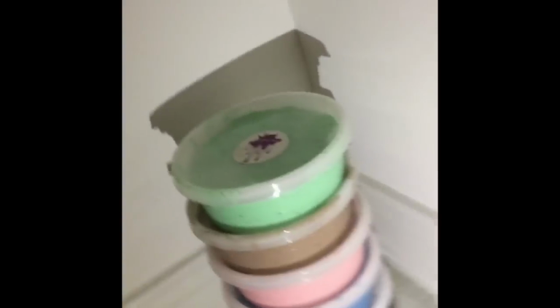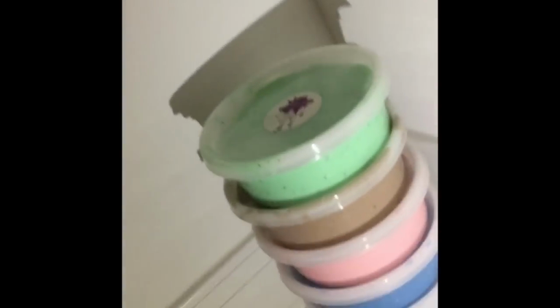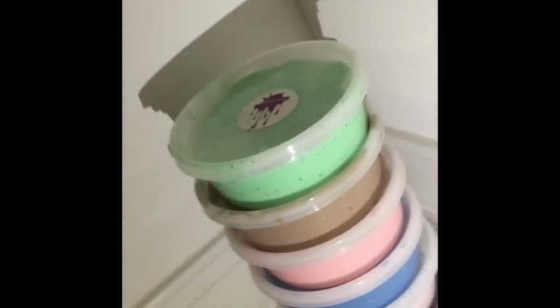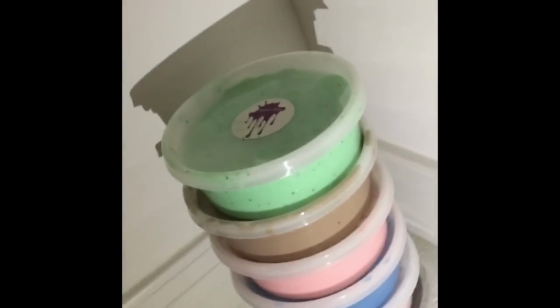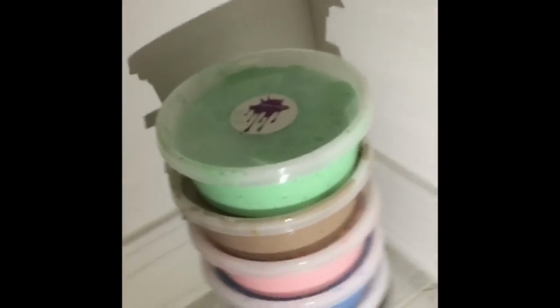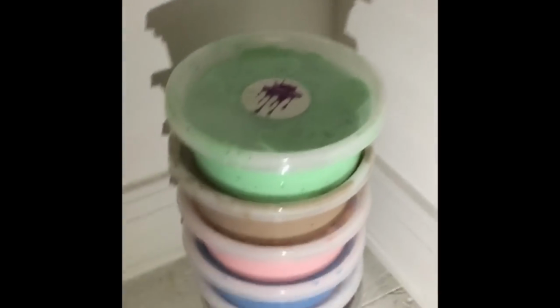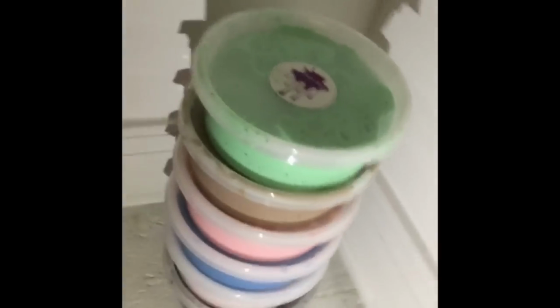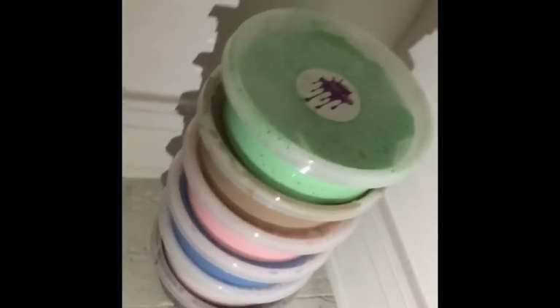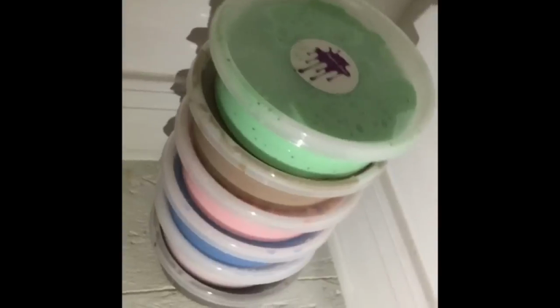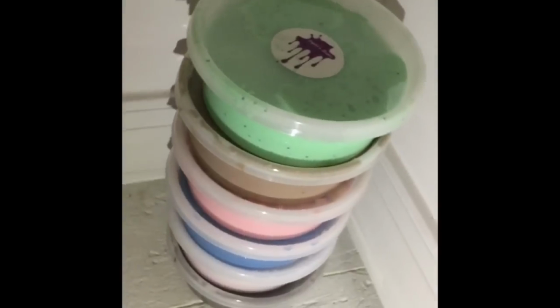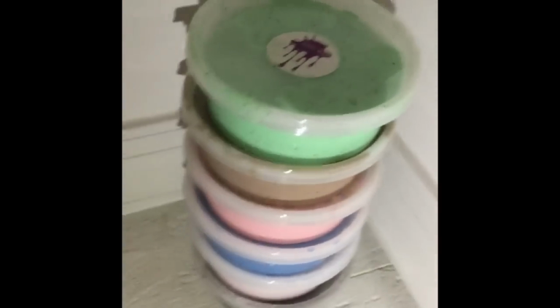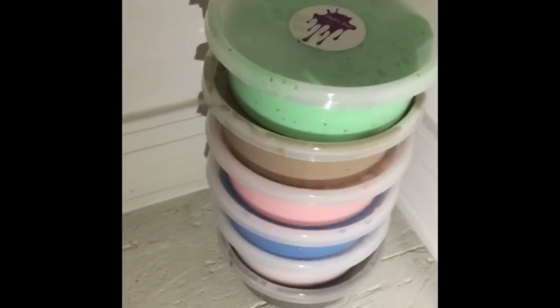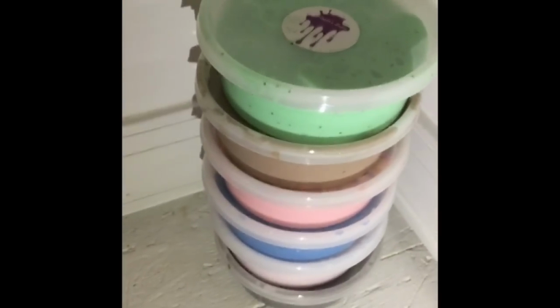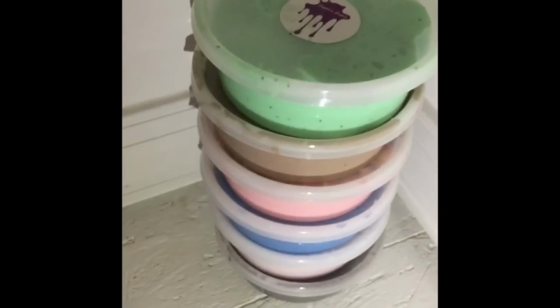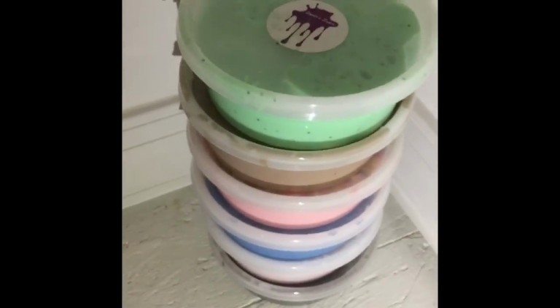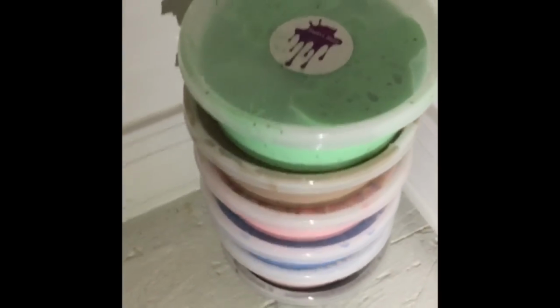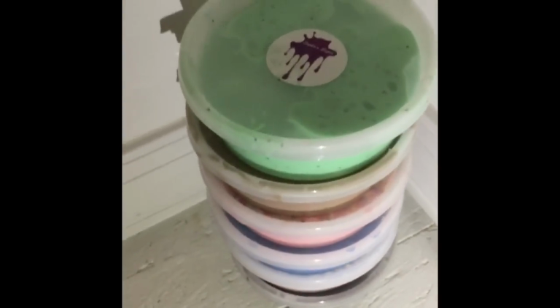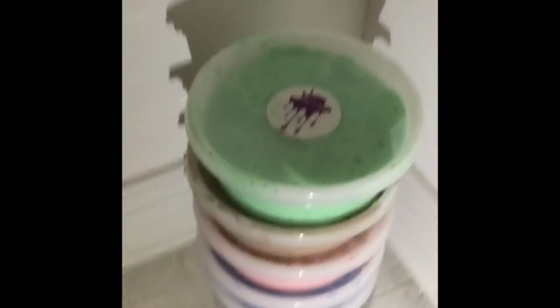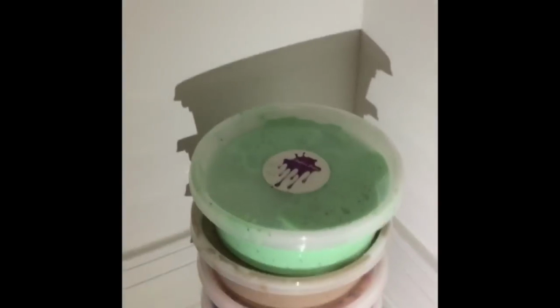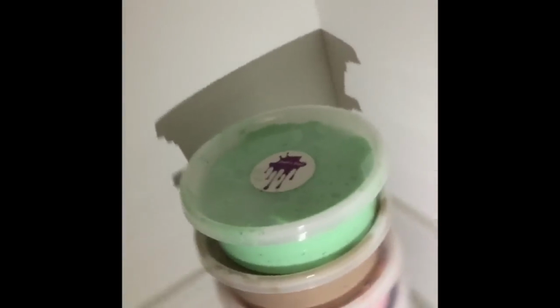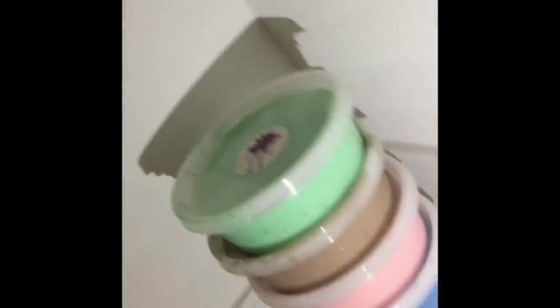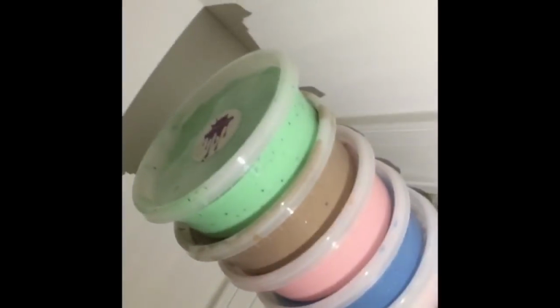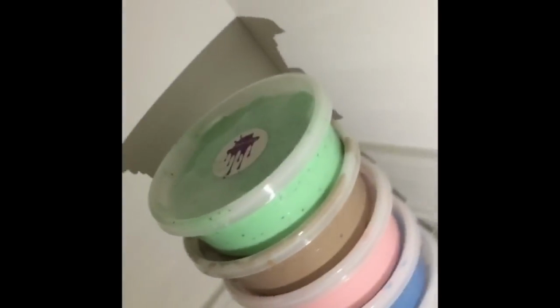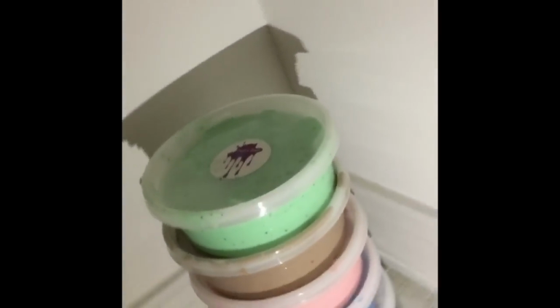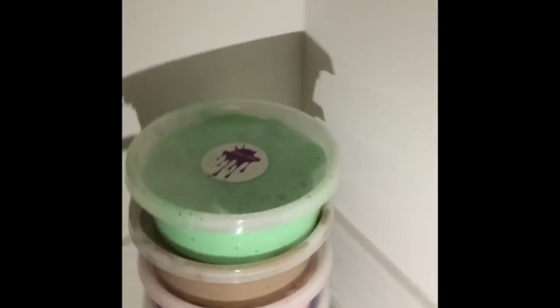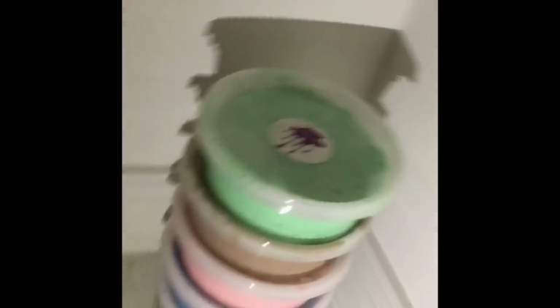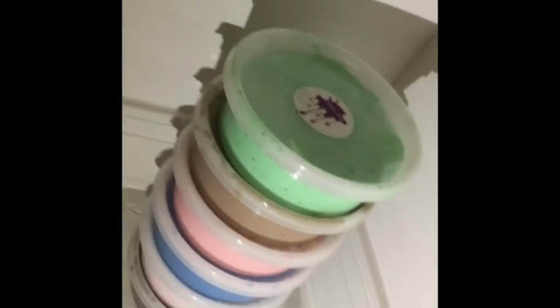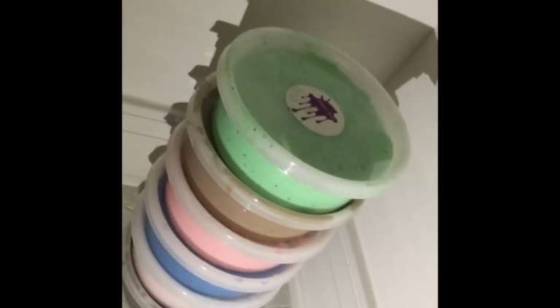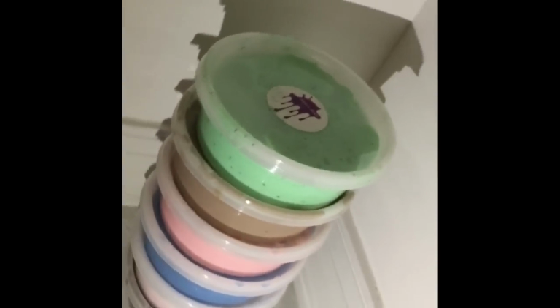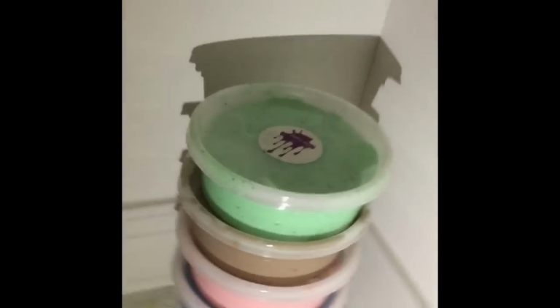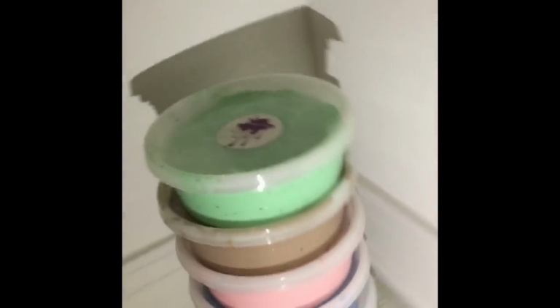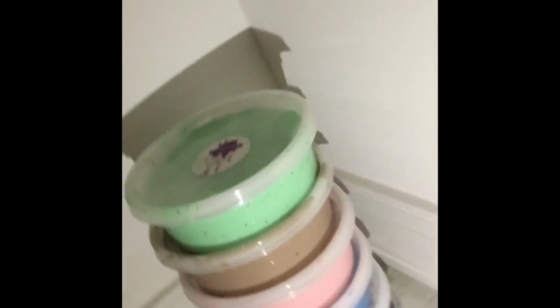Hey guys! Welcome to Sophia Super Slime's channel. Today I'm going to be doing a restocking video for August 5th. Make sure to comment, like, and subscribe. Enjoy!